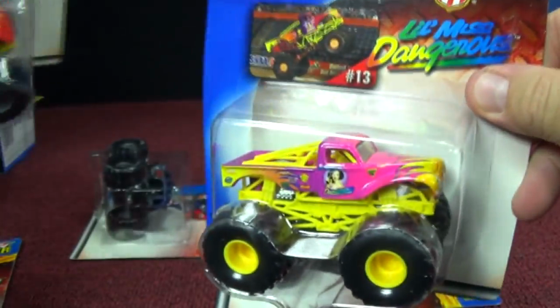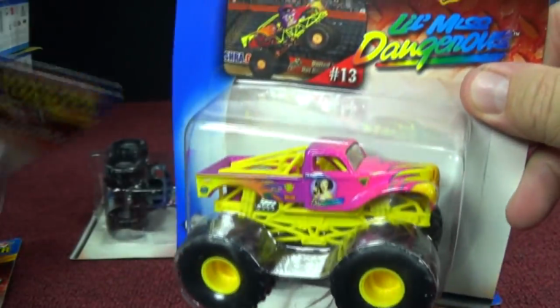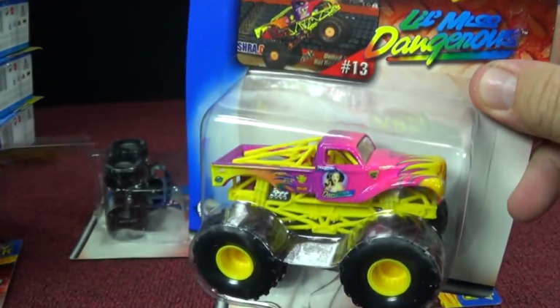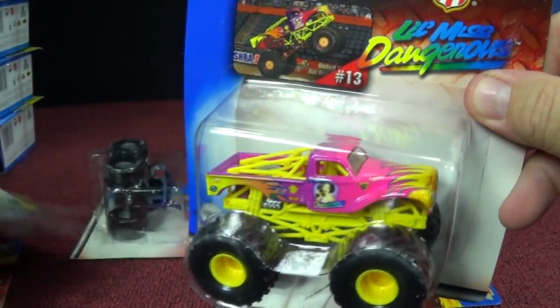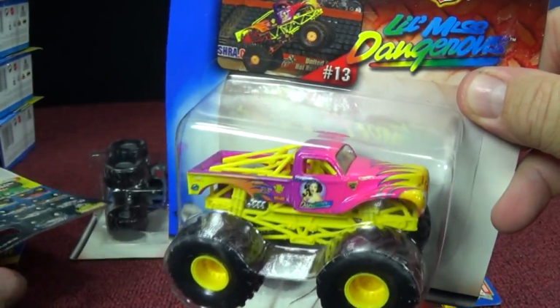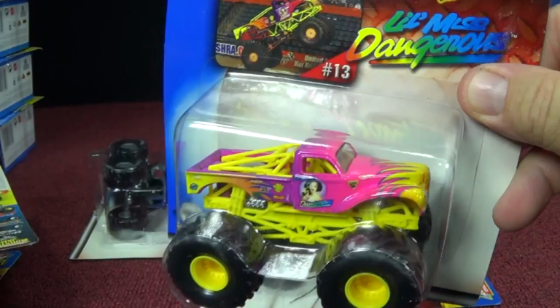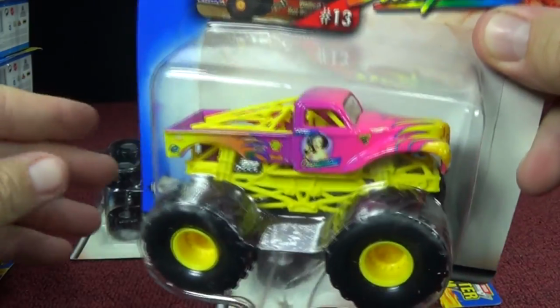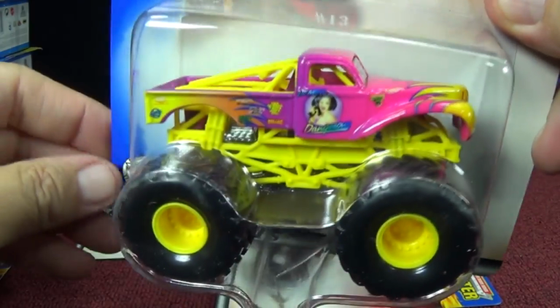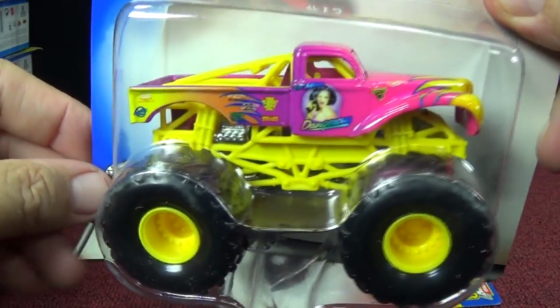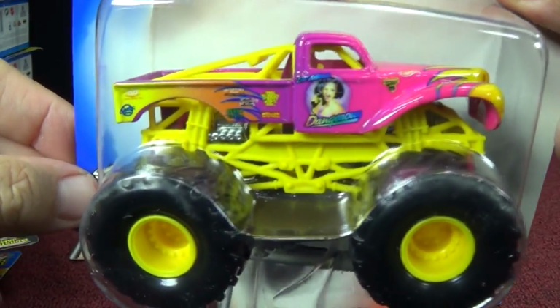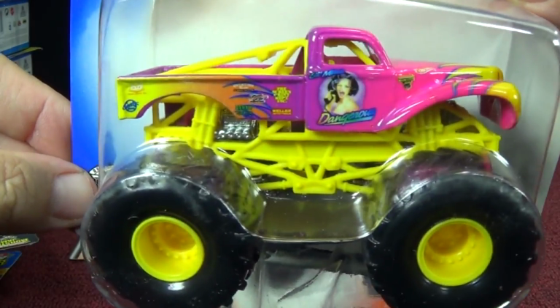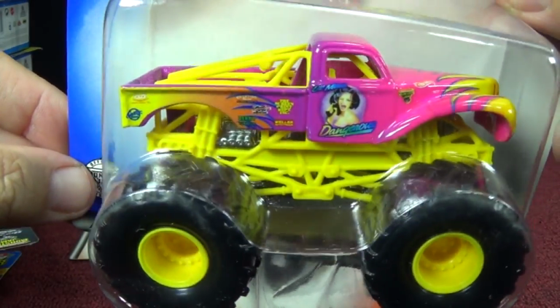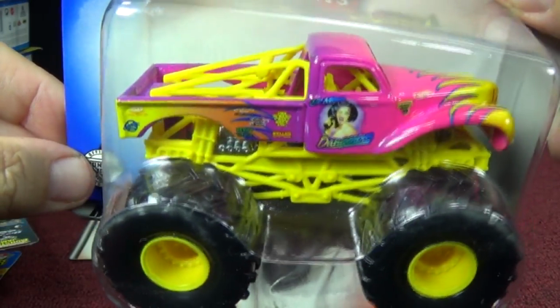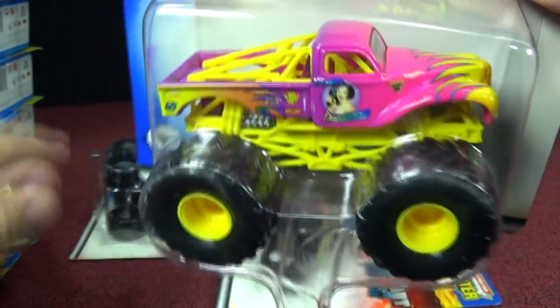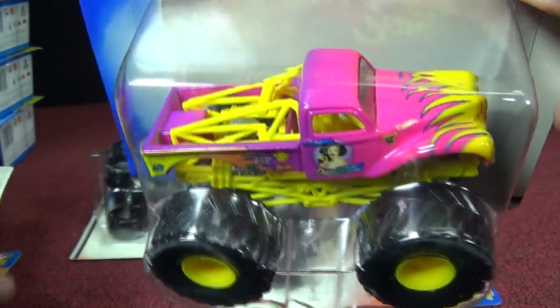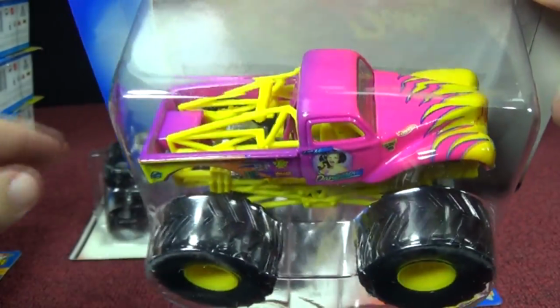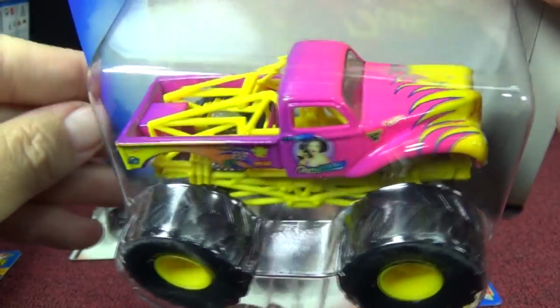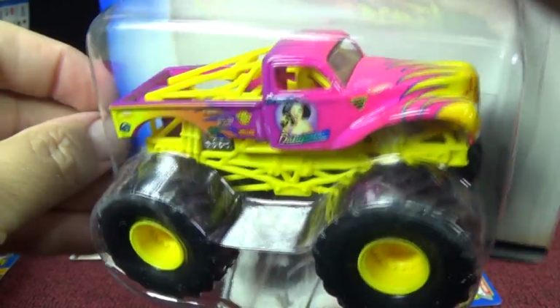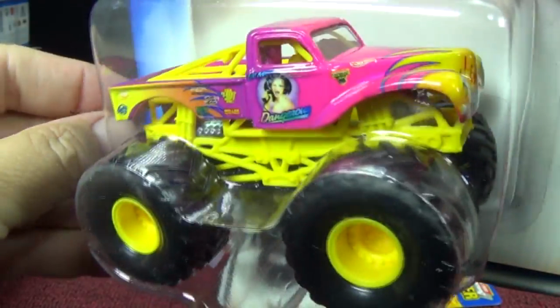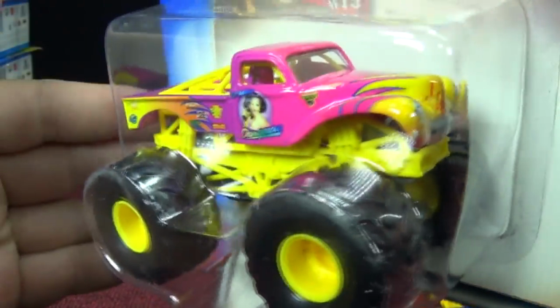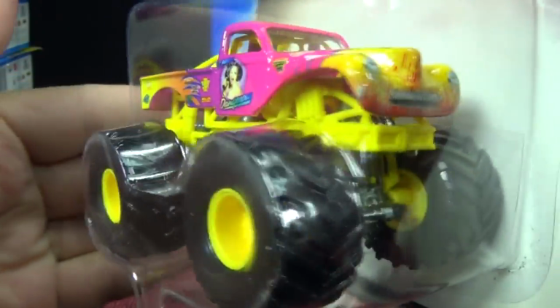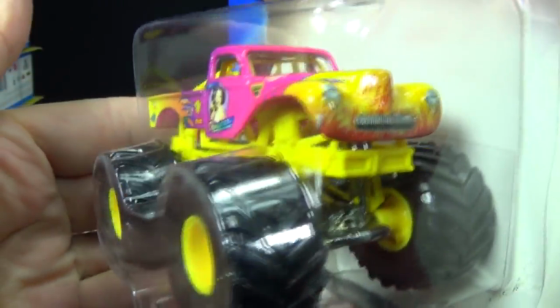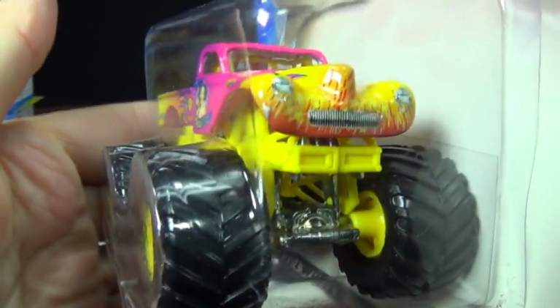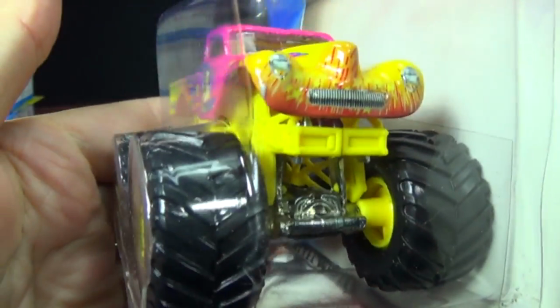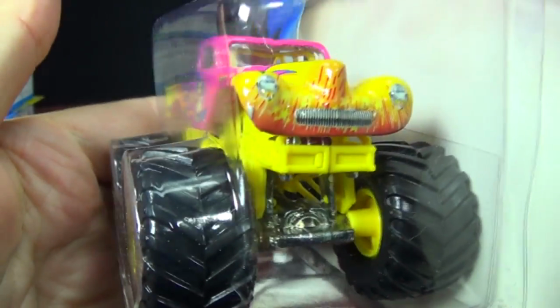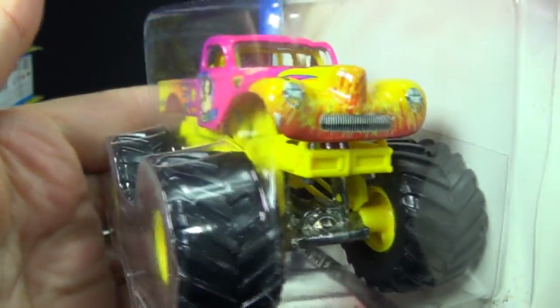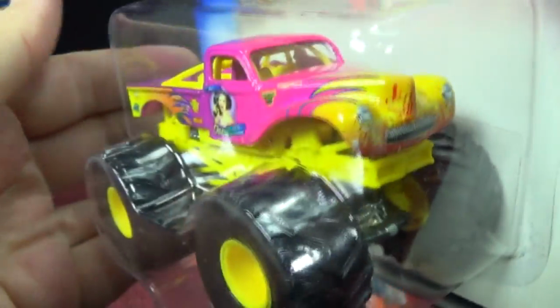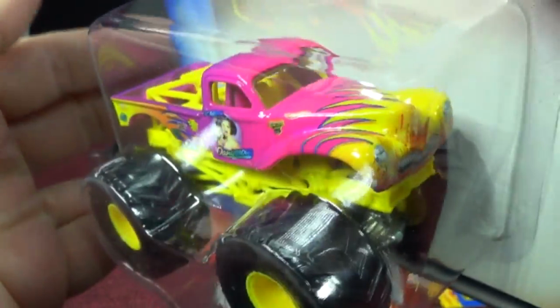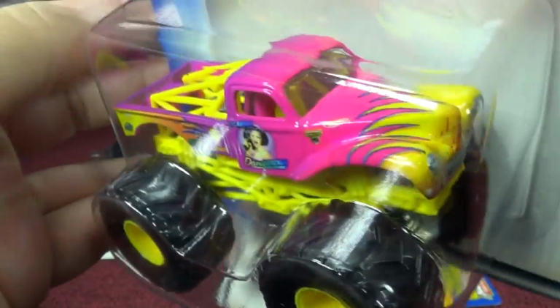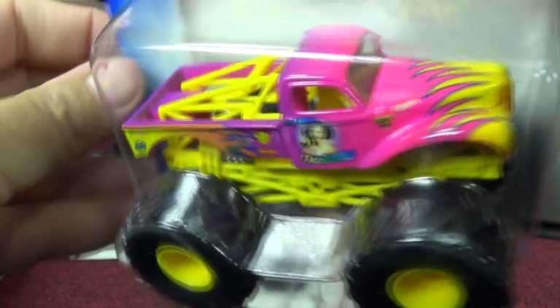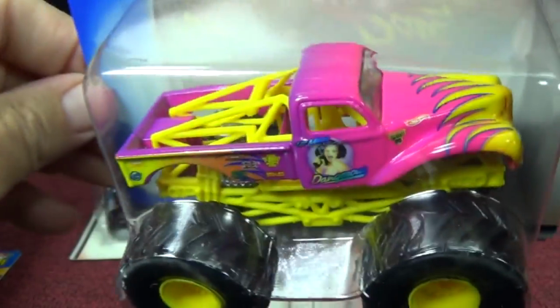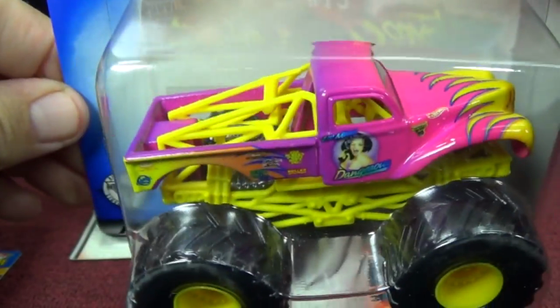And since they gave you a peek at Little Miss Dangerous, we'll look at her. Pretty bright — I bet when you go to an event this truck would just stand out, it's so bright.